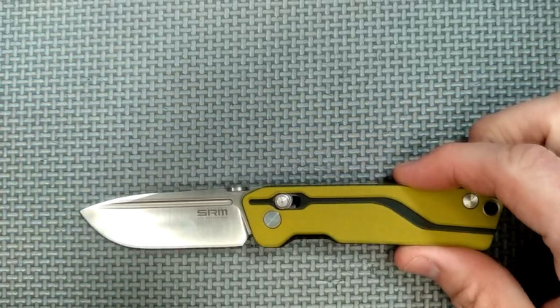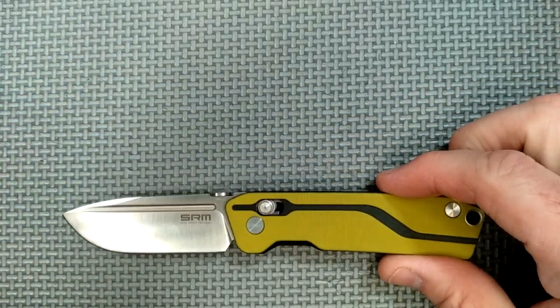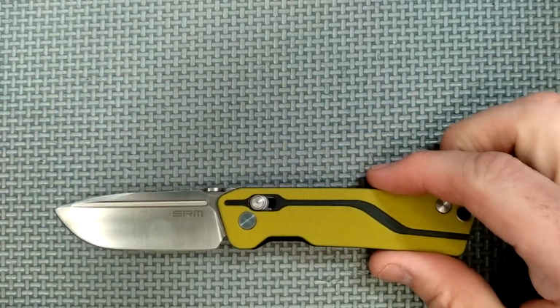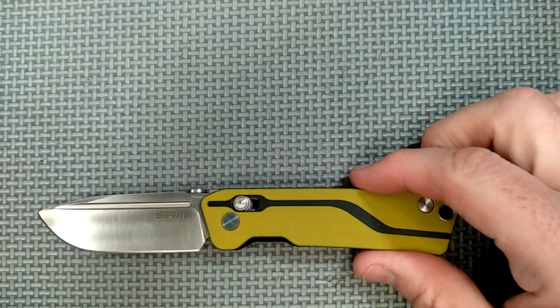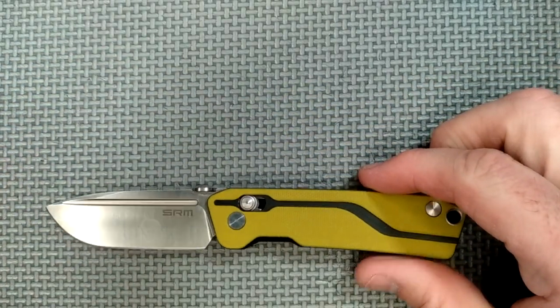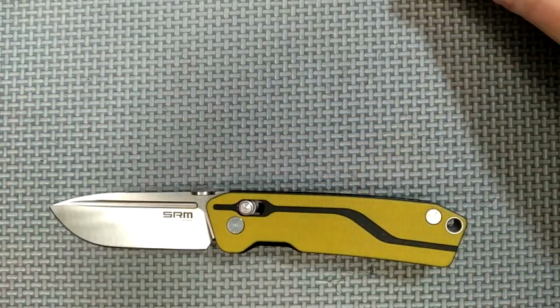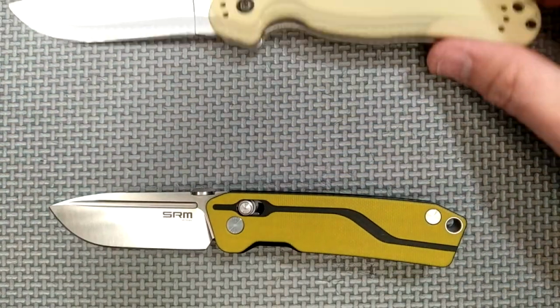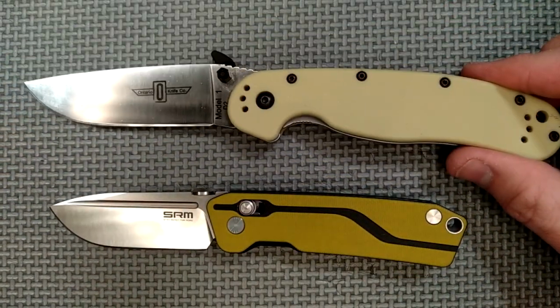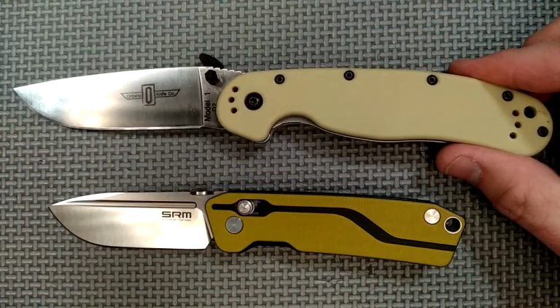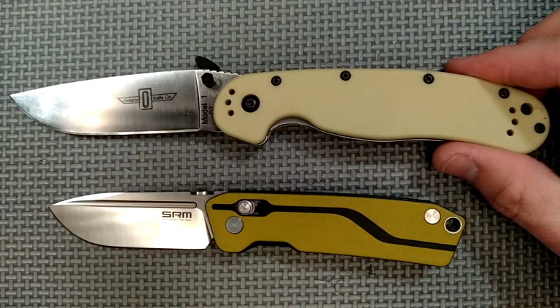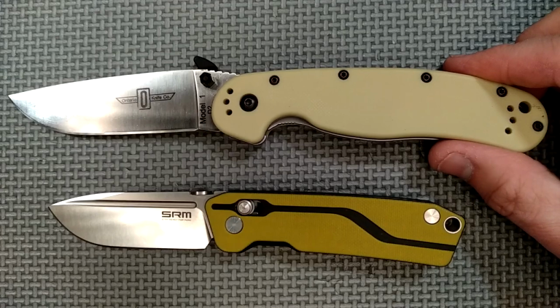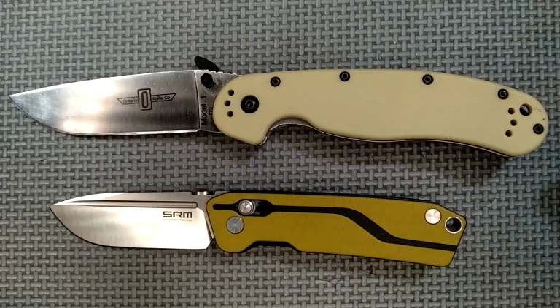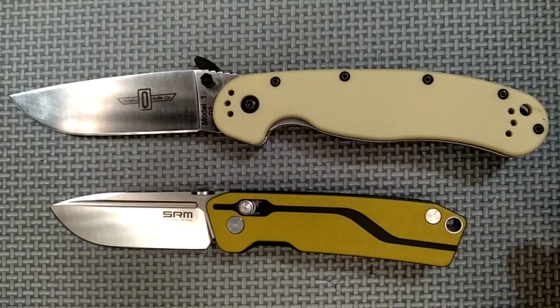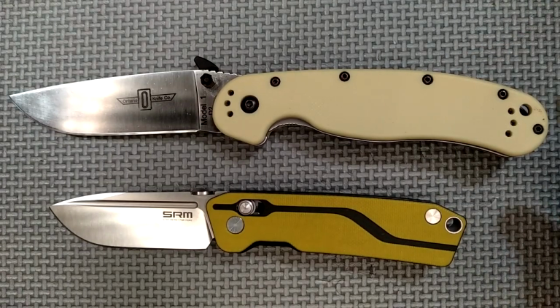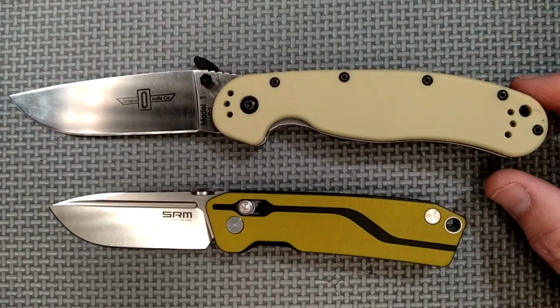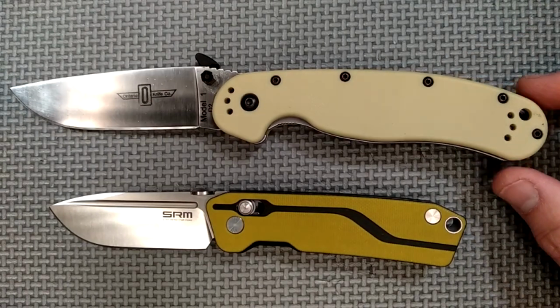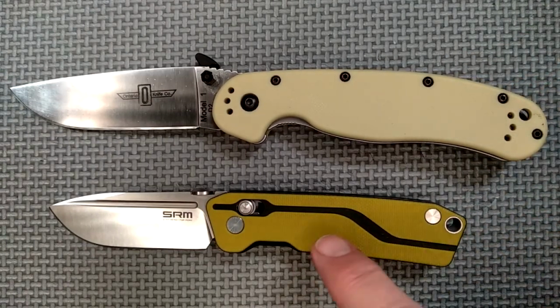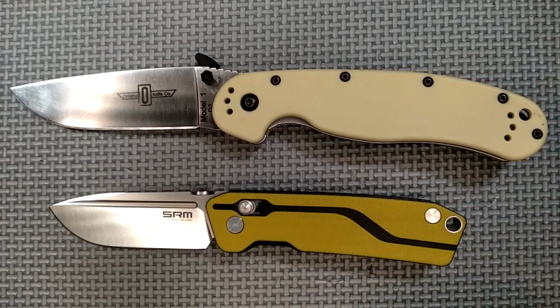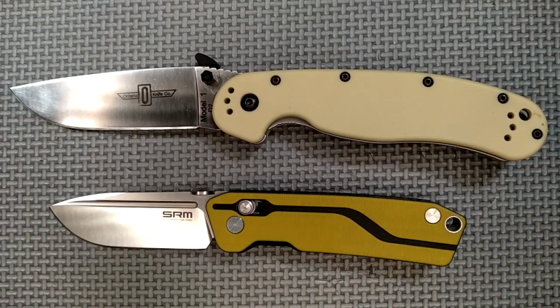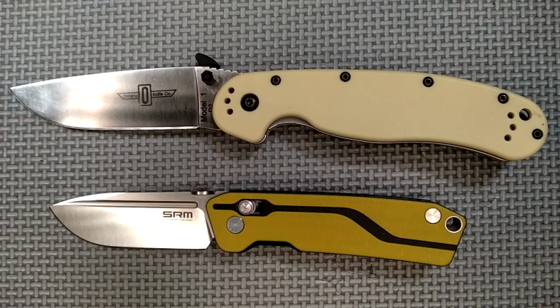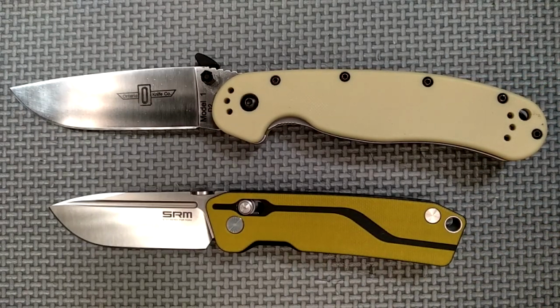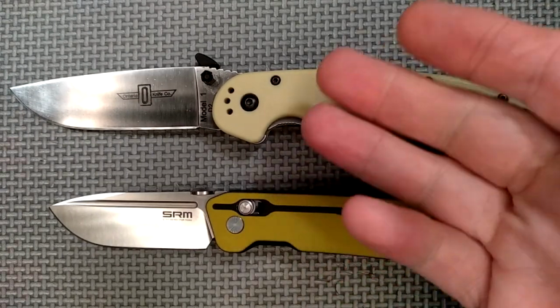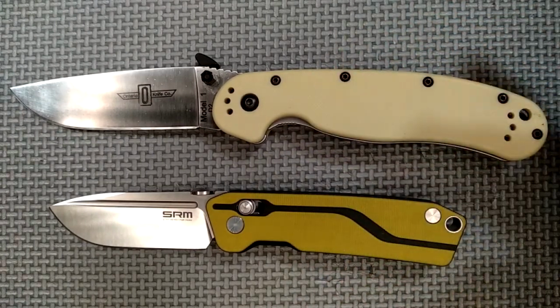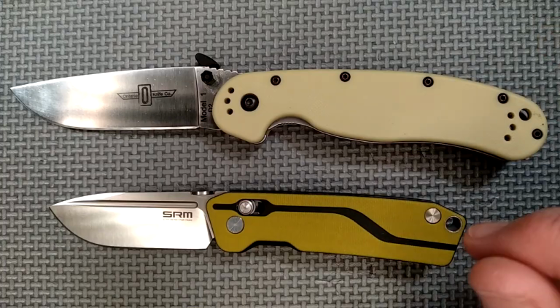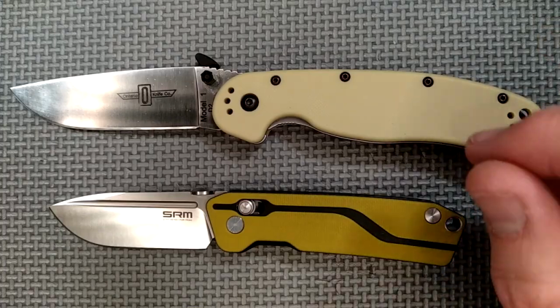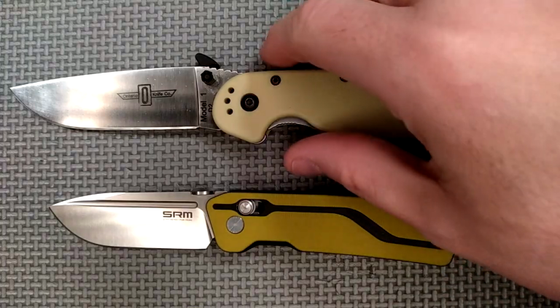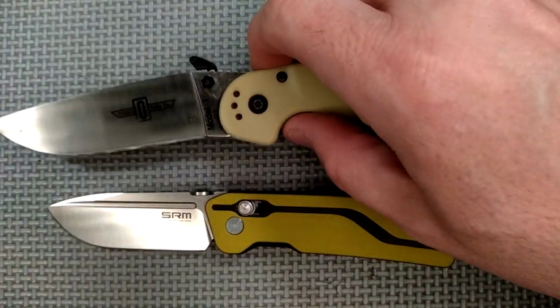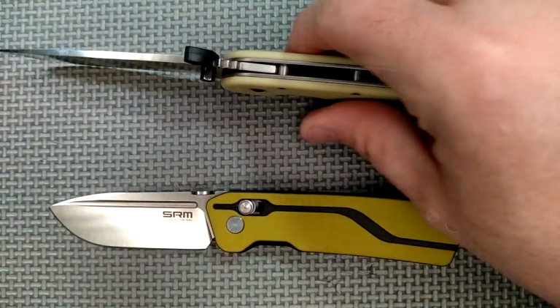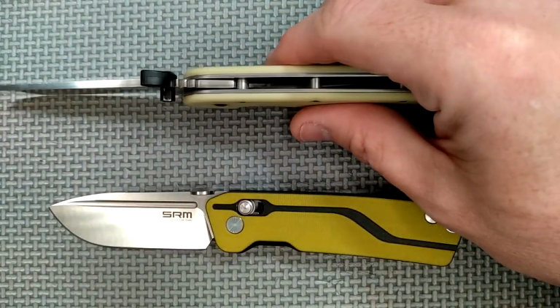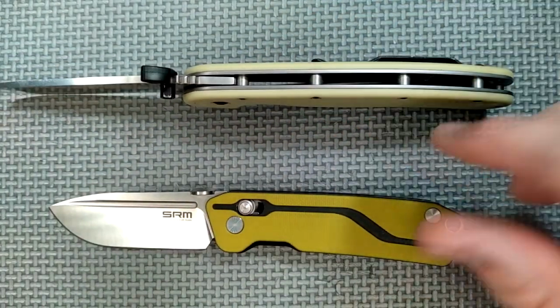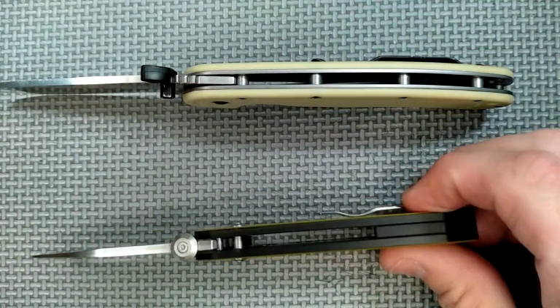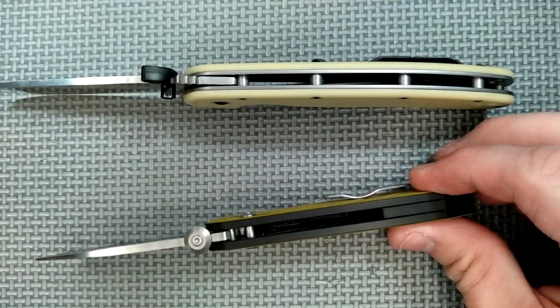Let's compare the size to an Ontario Rat 1 — put that on the screen right there. See? It's a smaller knife. The Ontario Rat 1 is significantly bigger in every single way.